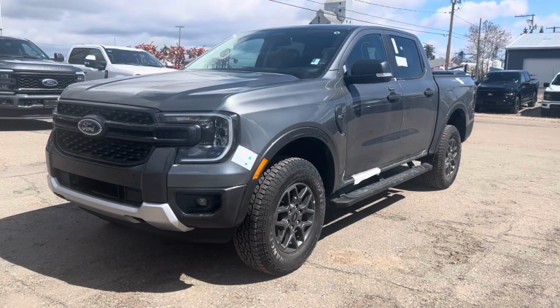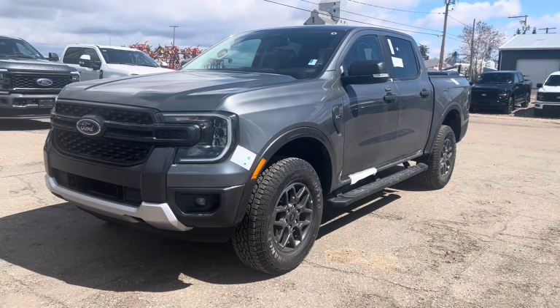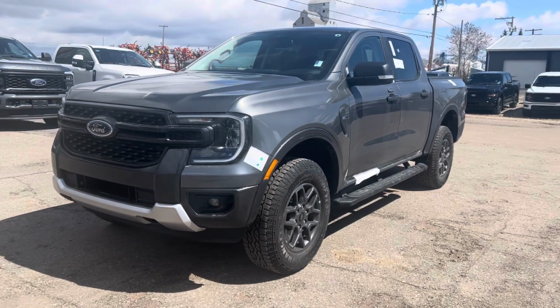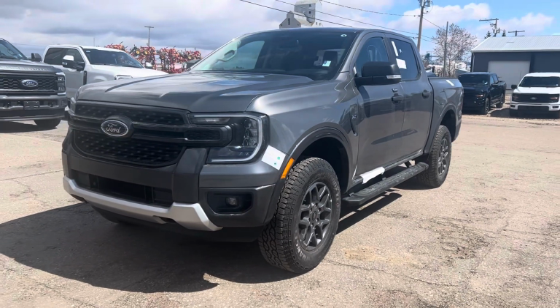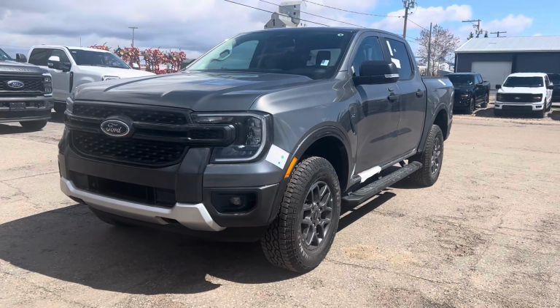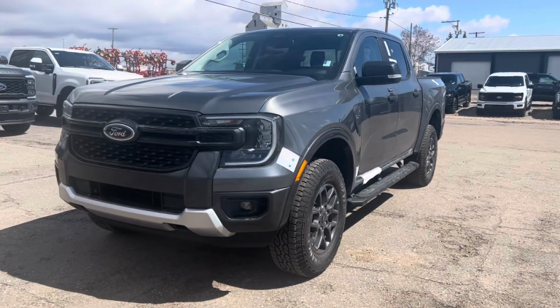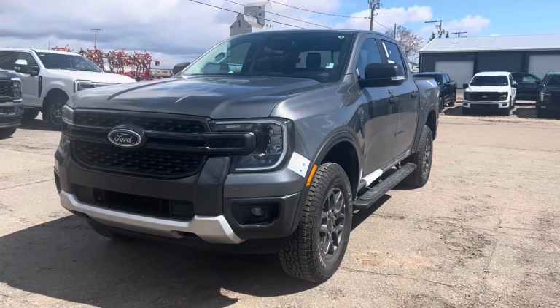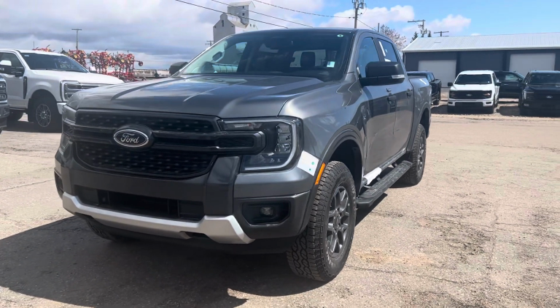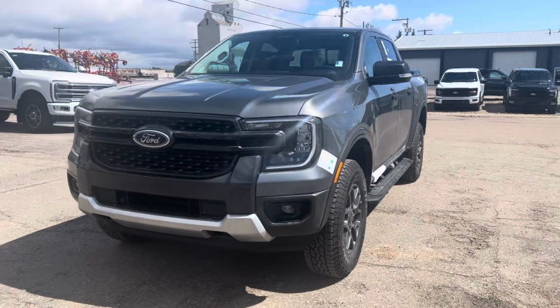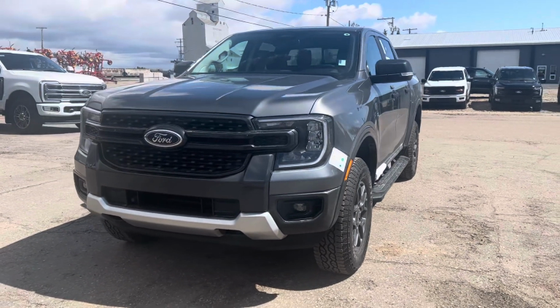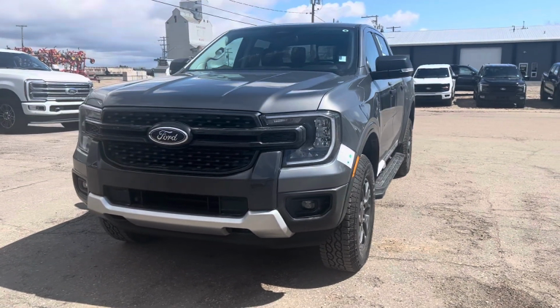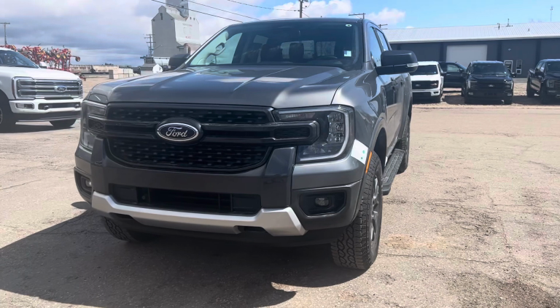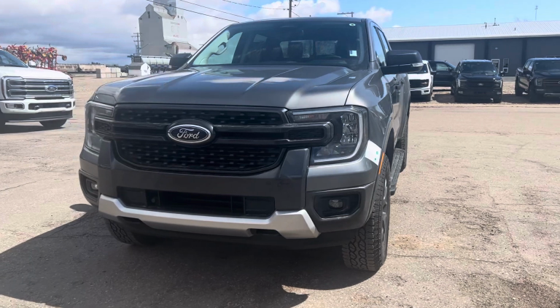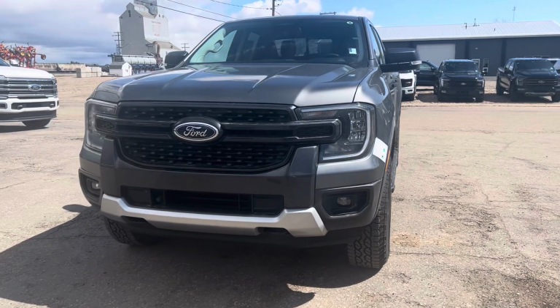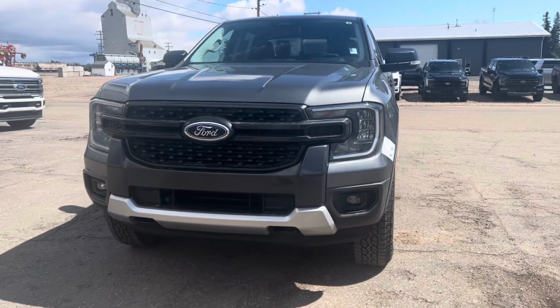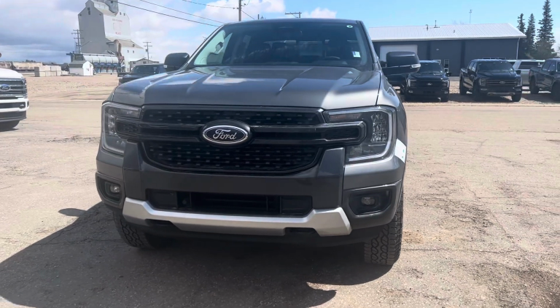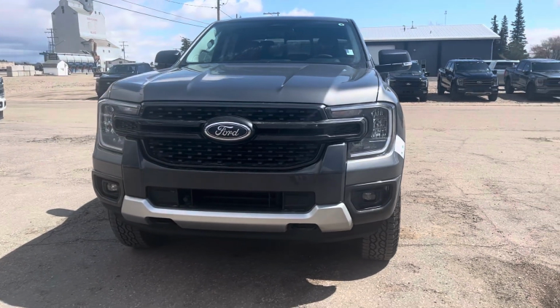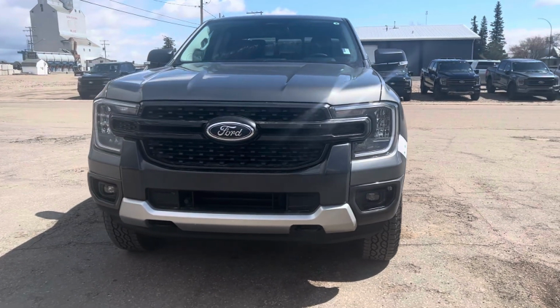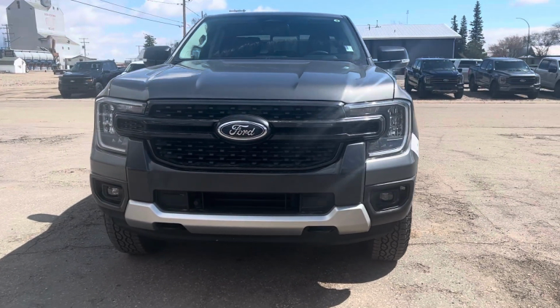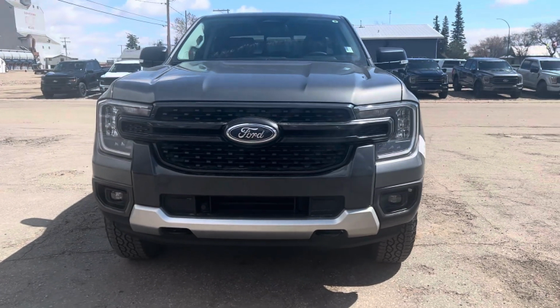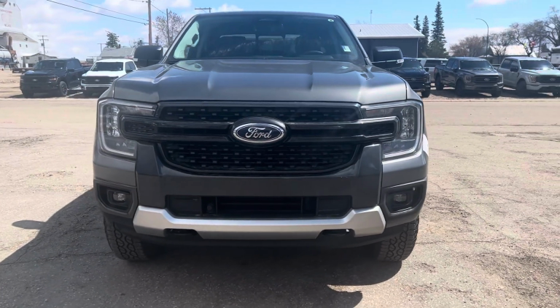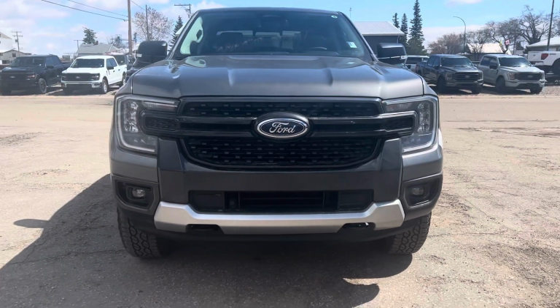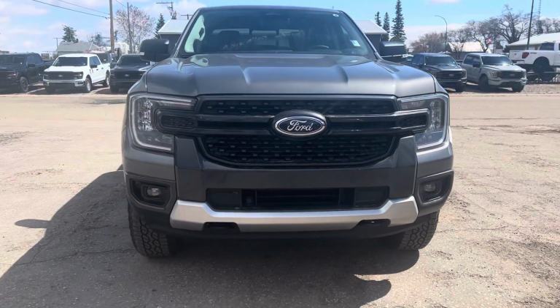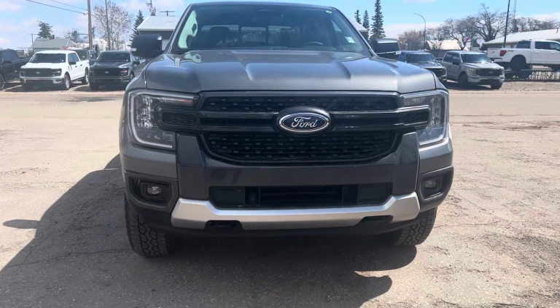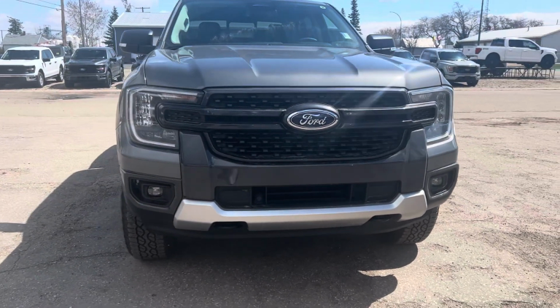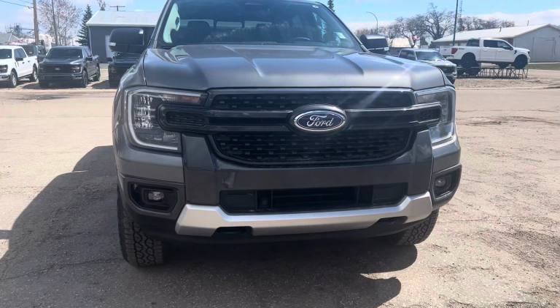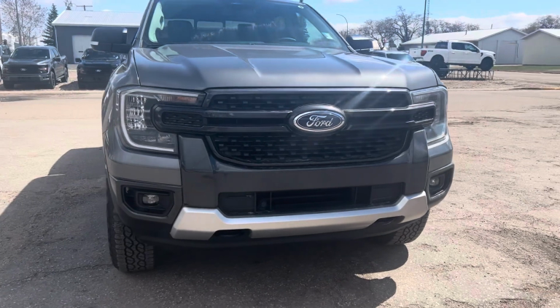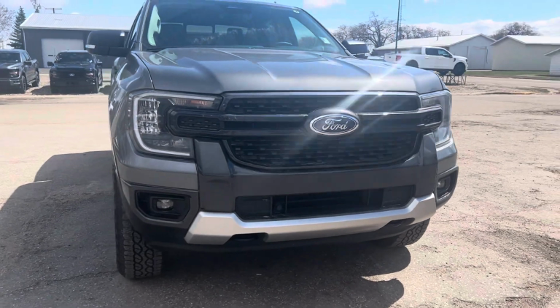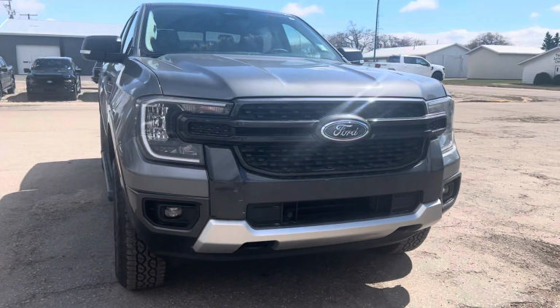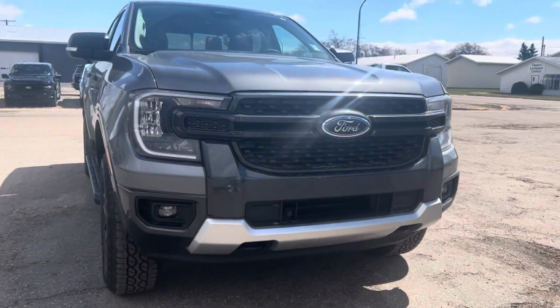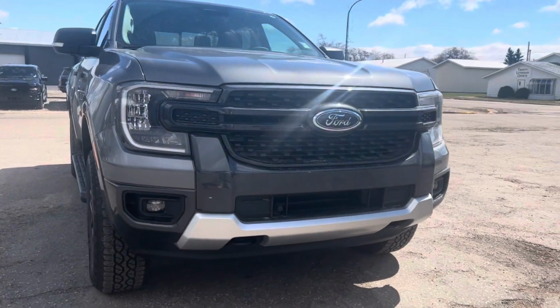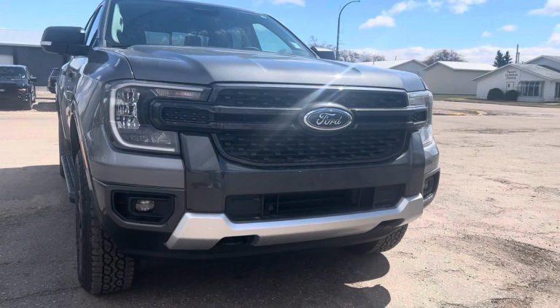Hey Troy, Marisa here from Country Ford in Wilkie. Here's a quick video for you on that 2024 Ford Ranger XLT that we just got in. We're going to make our way around here so you can have a good look at it and see what it's all about.